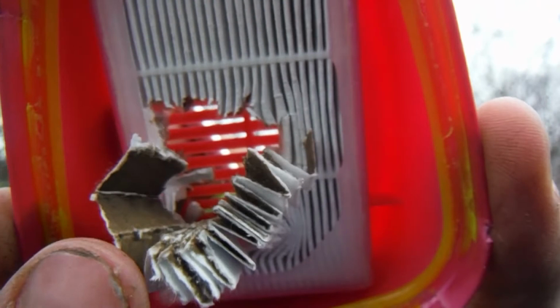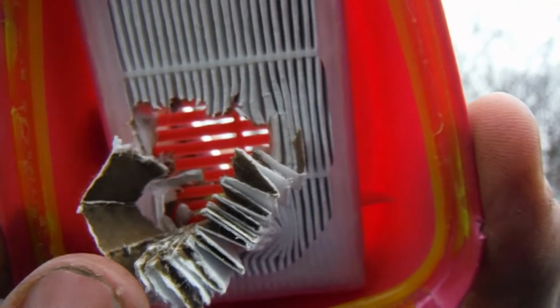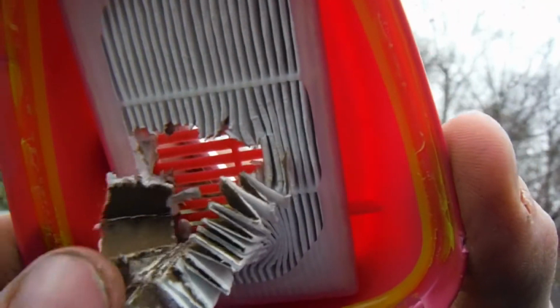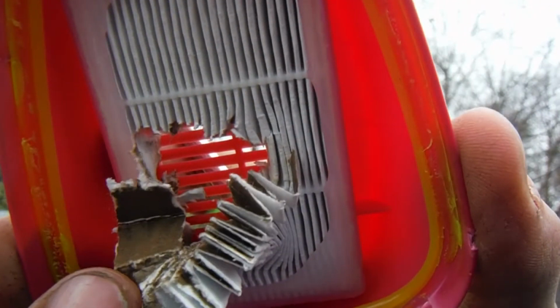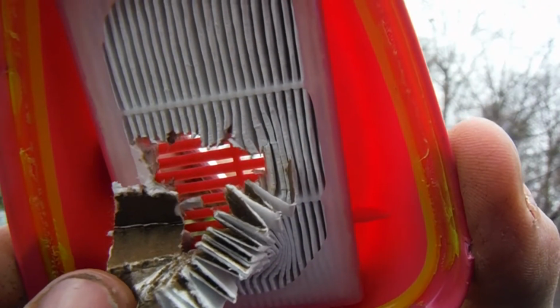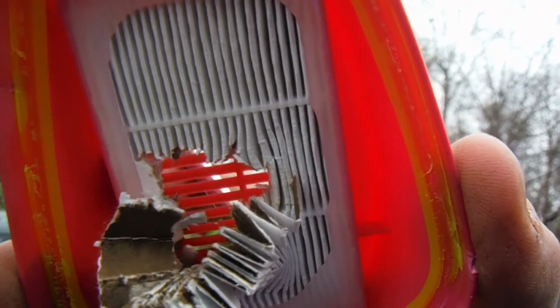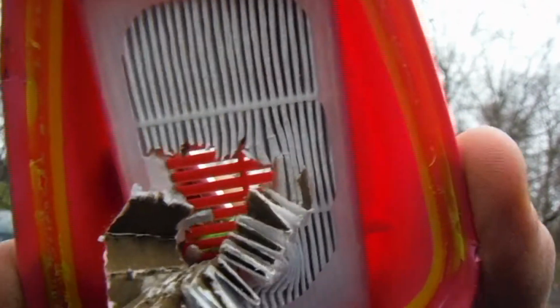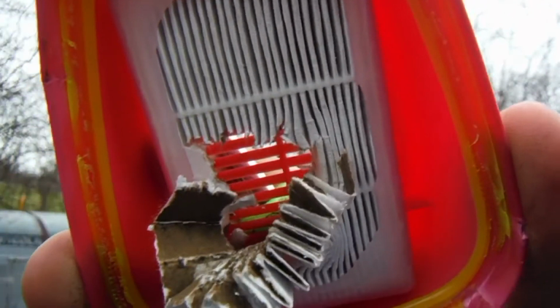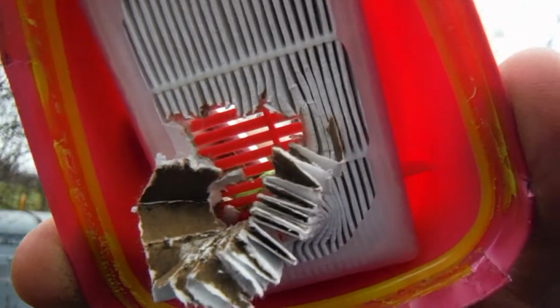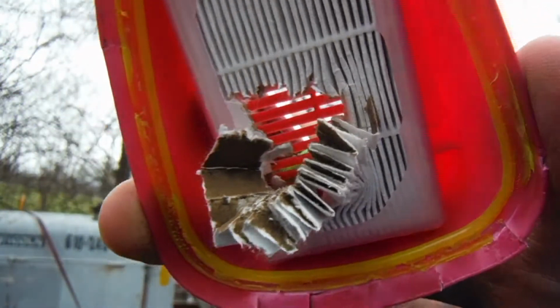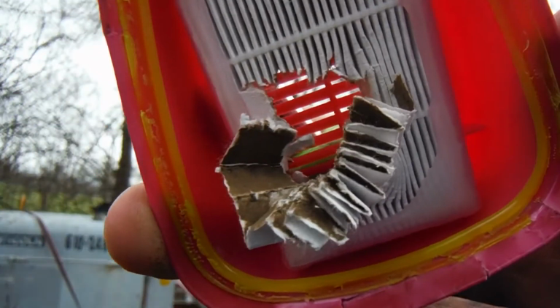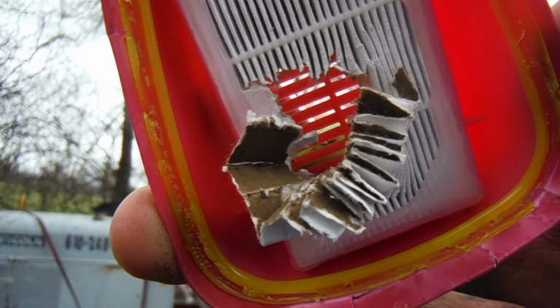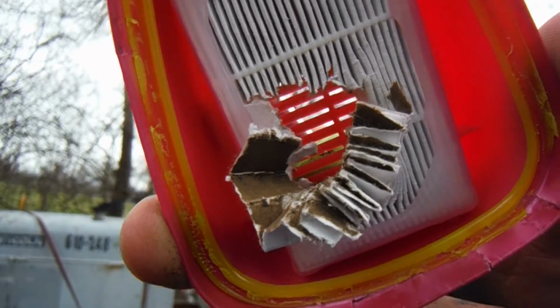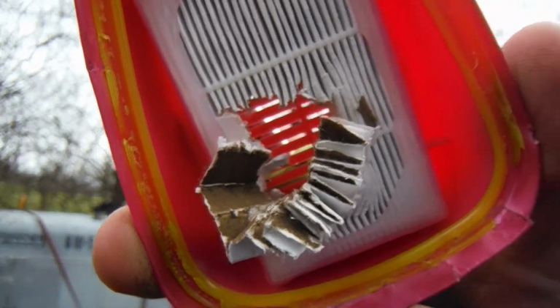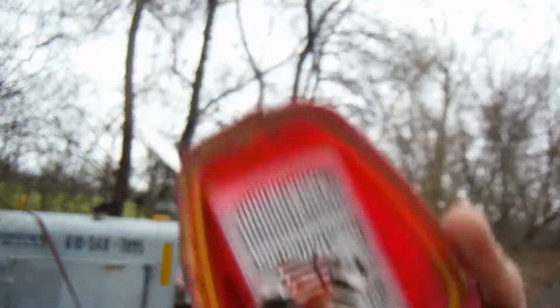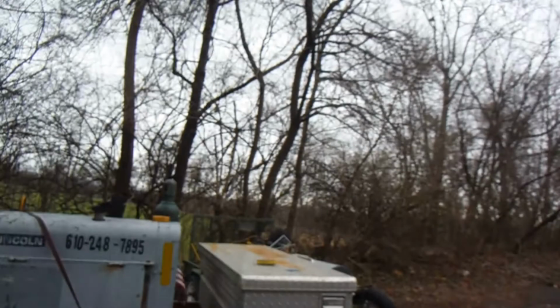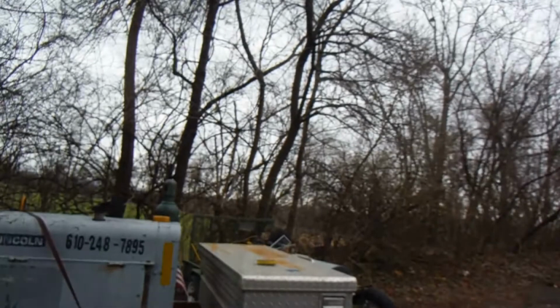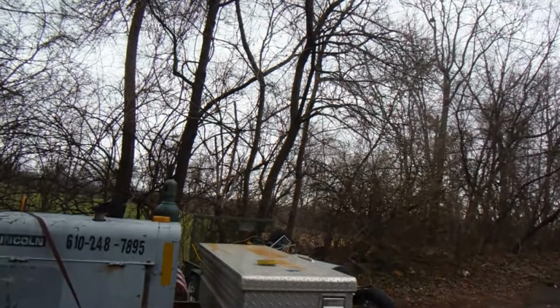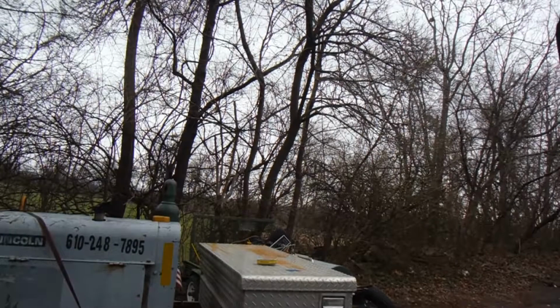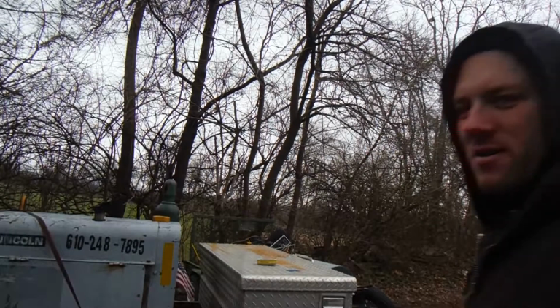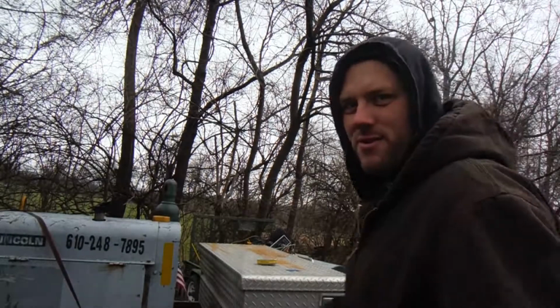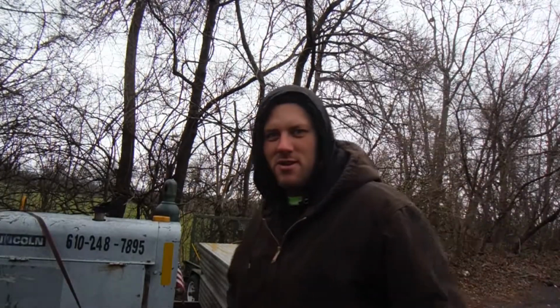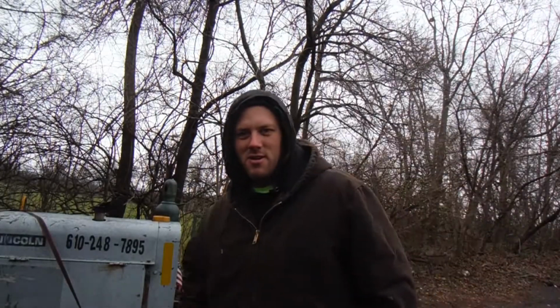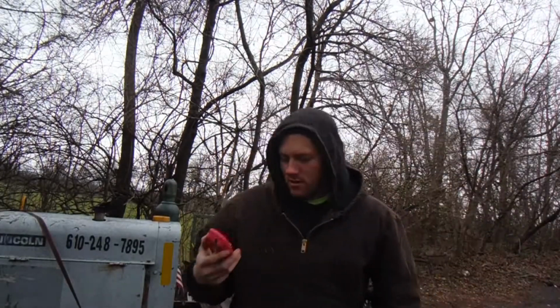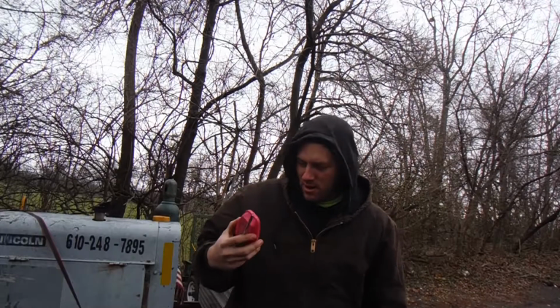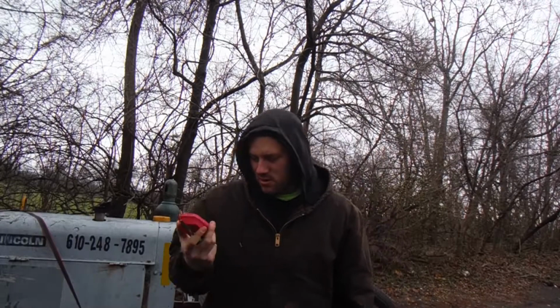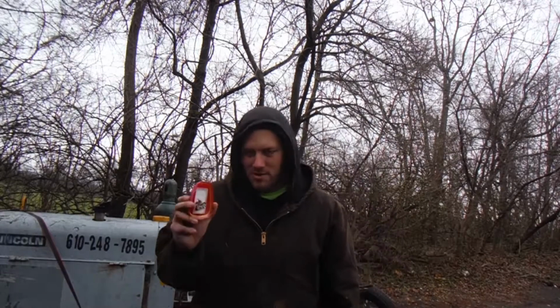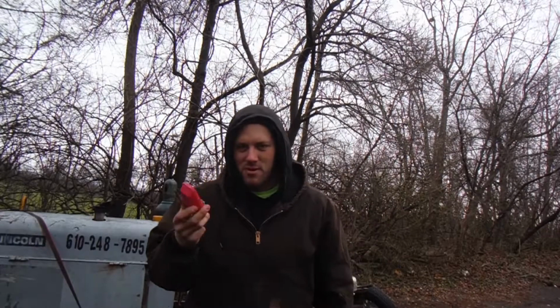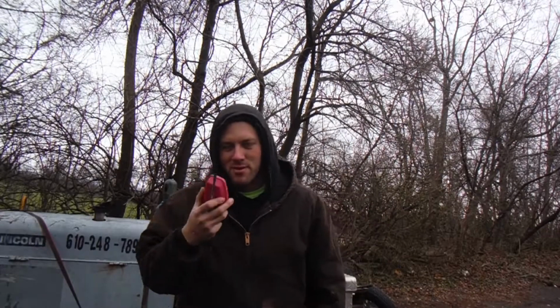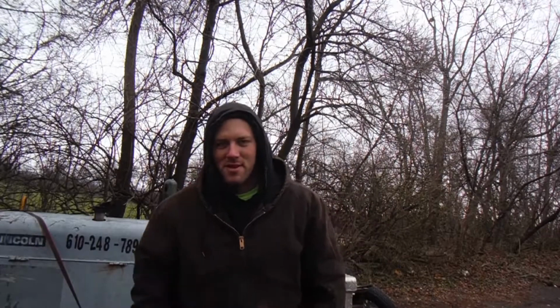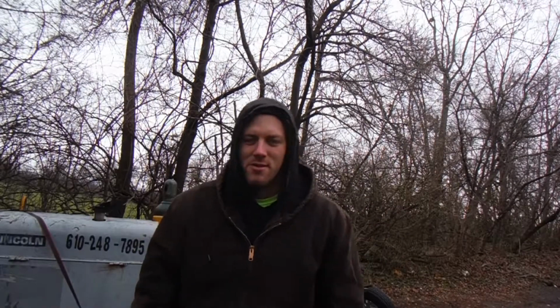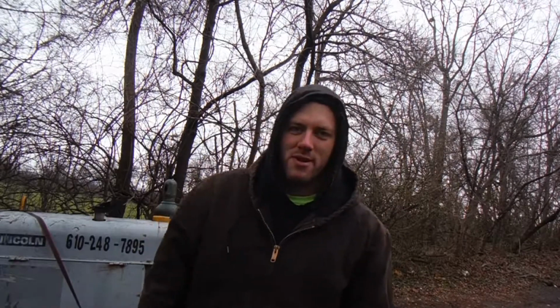This is definitely gonna affect your breathing when you're running and stuff. I just wanted to show y'all why it's important to wear one of these things when you're cutting.